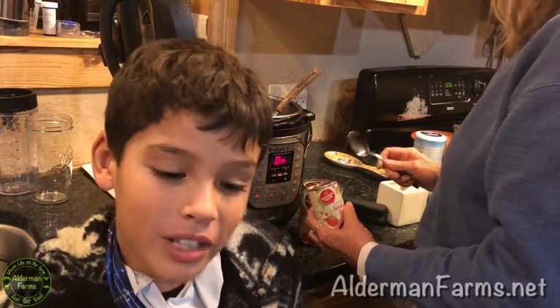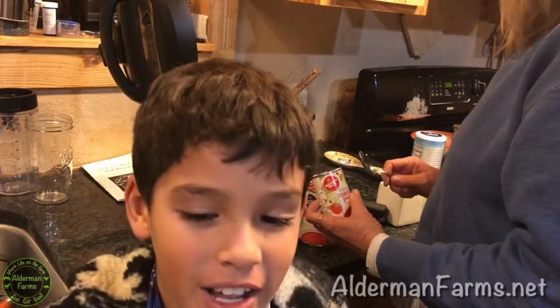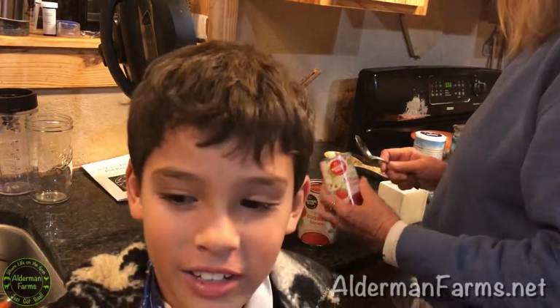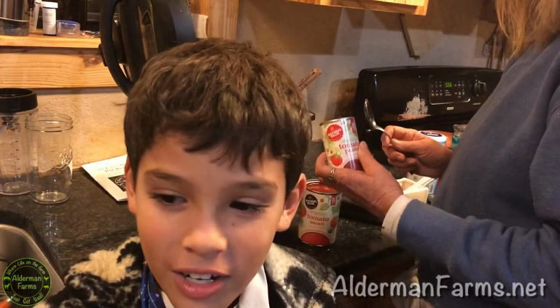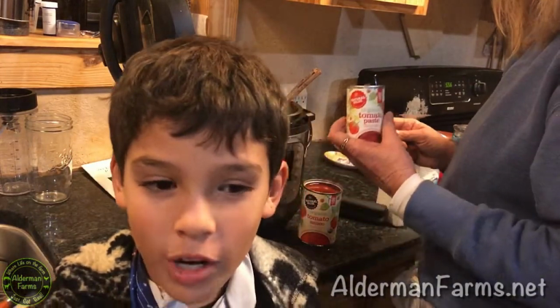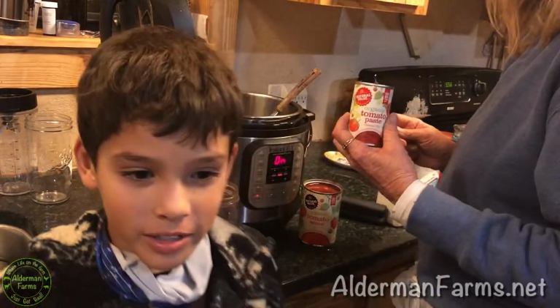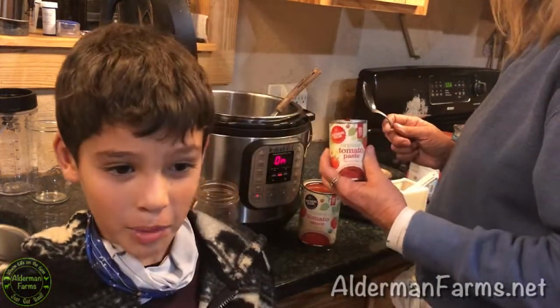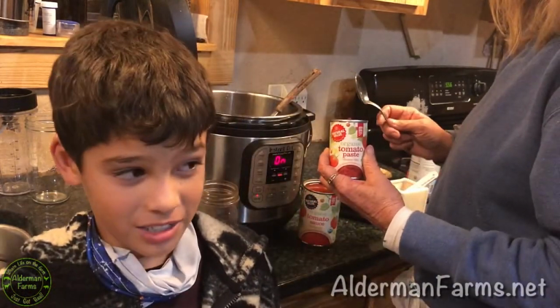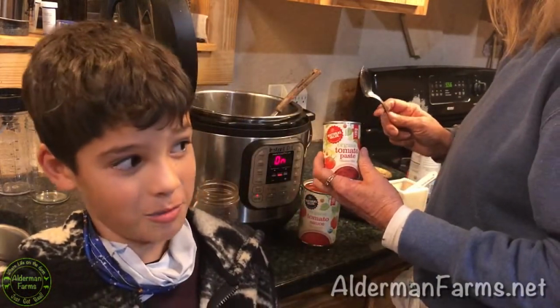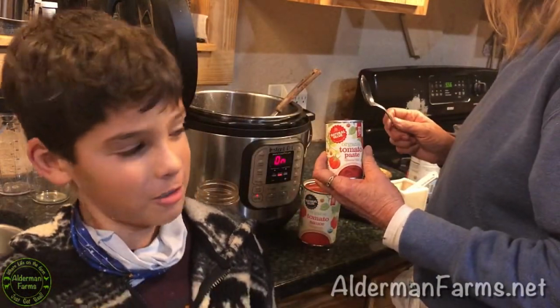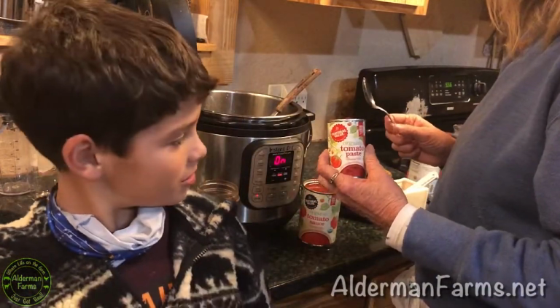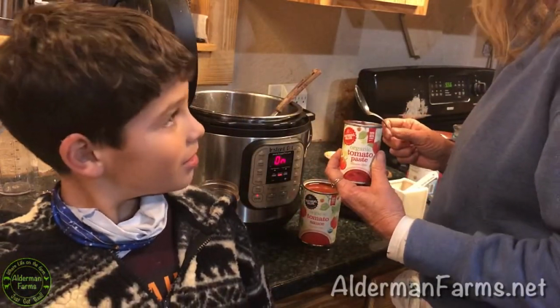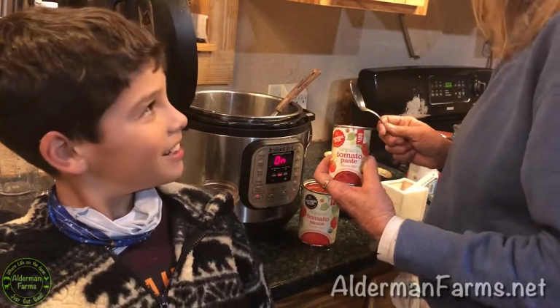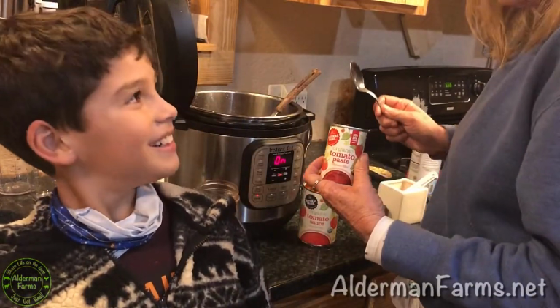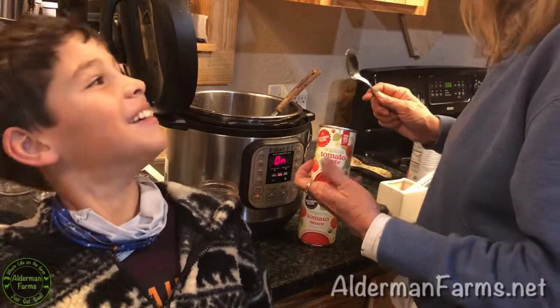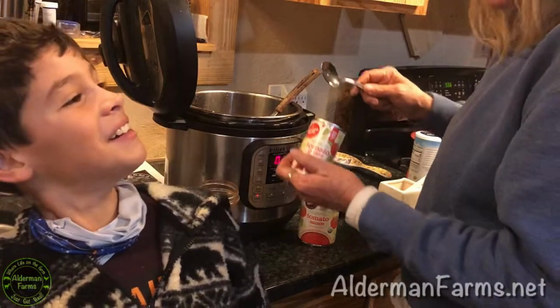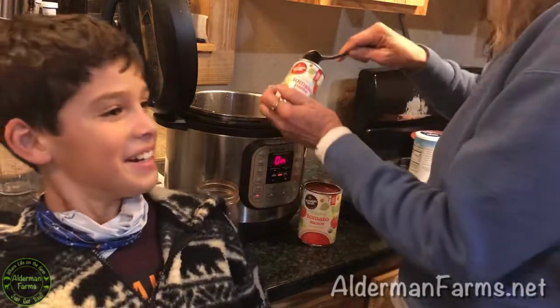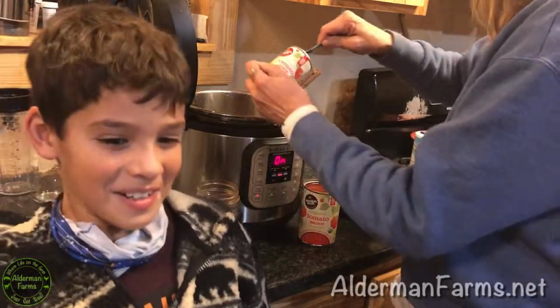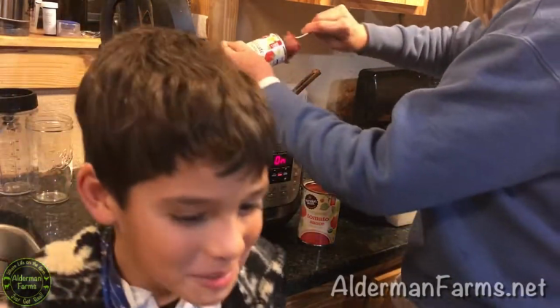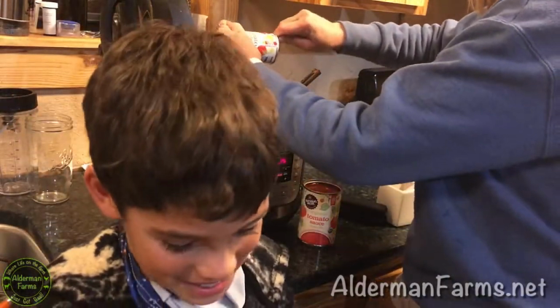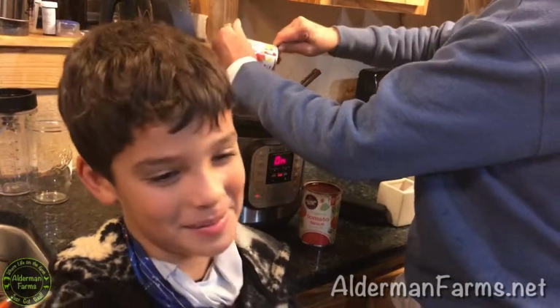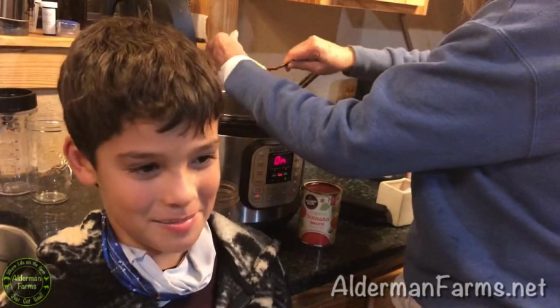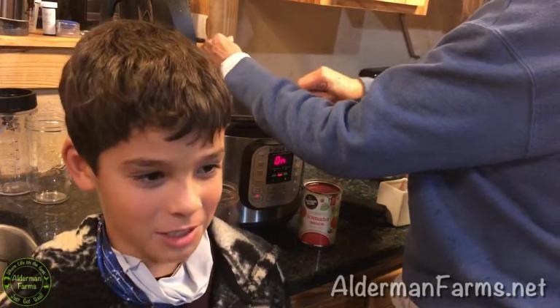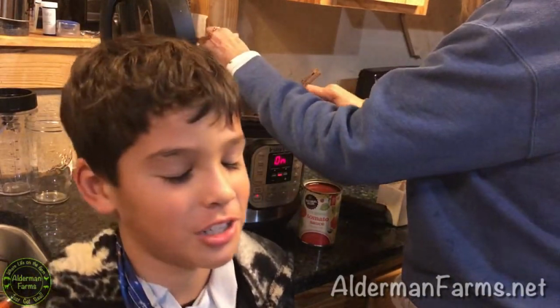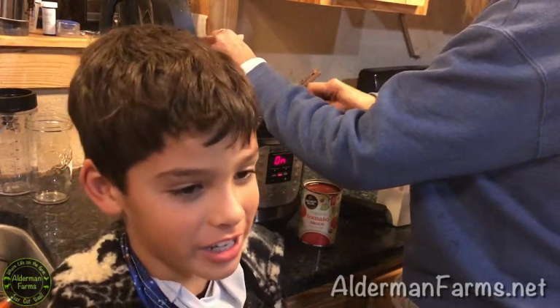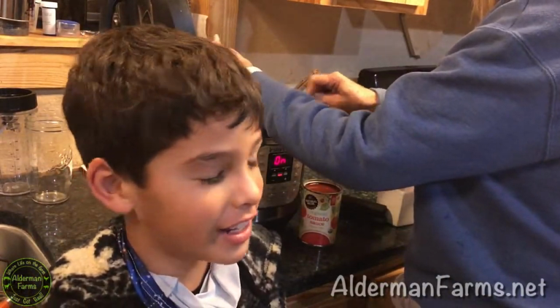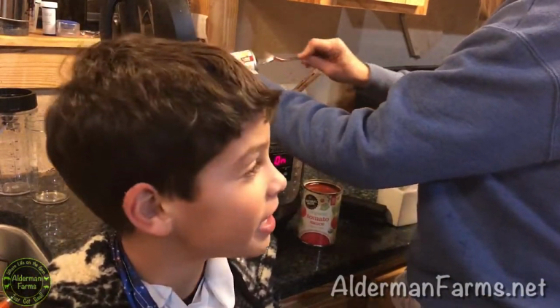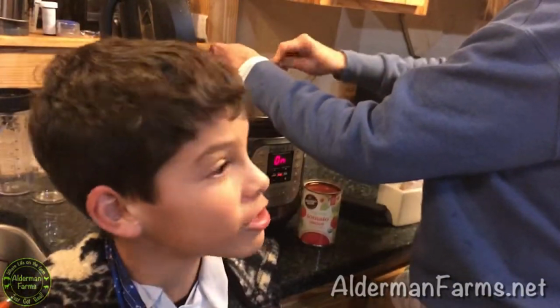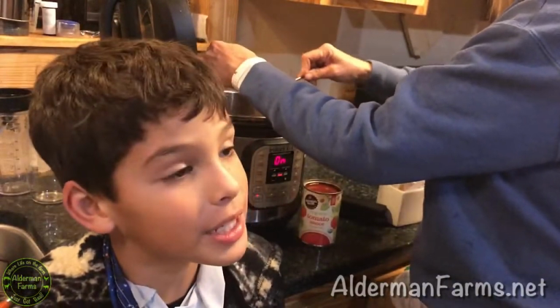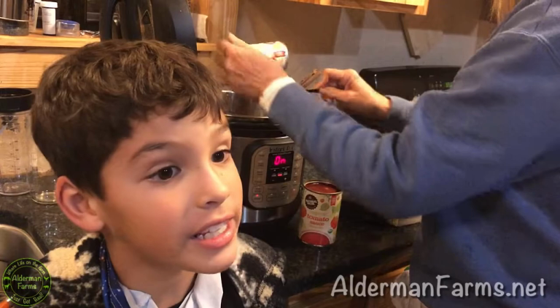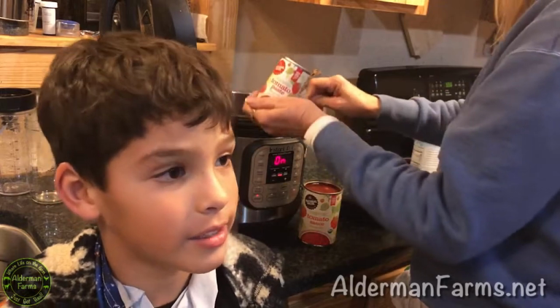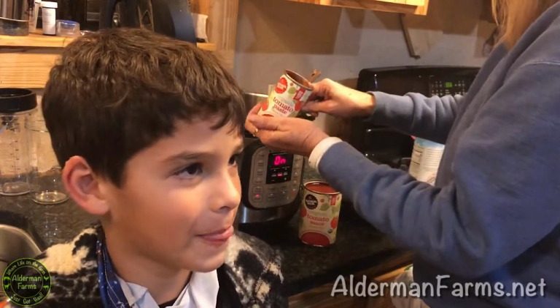Next we're gonna add one can of tomato paste, which looks like ice cream icing.